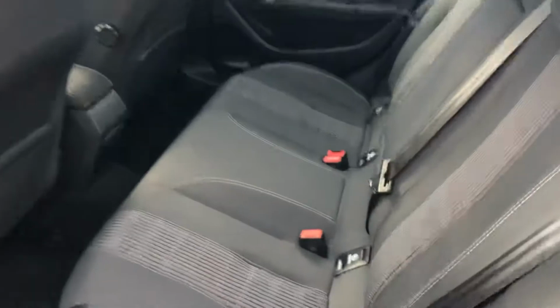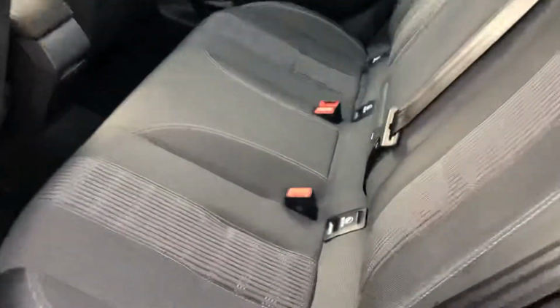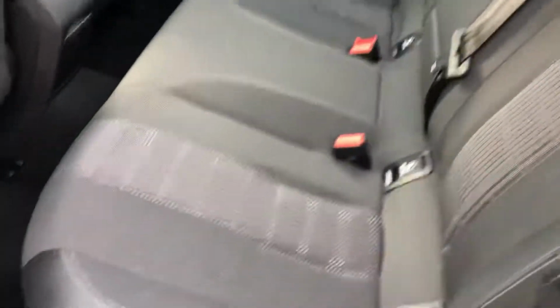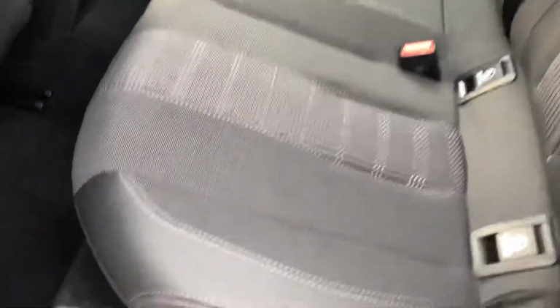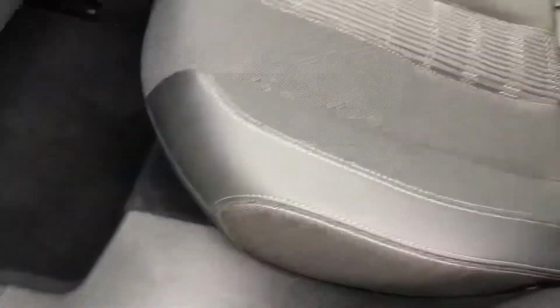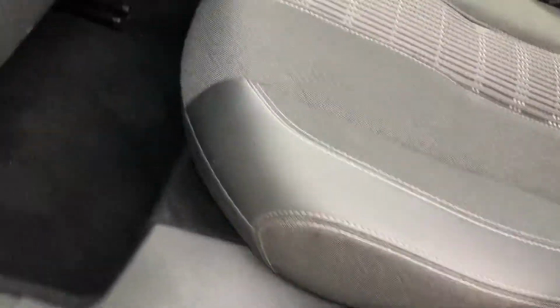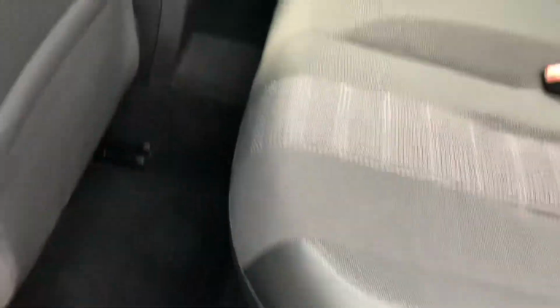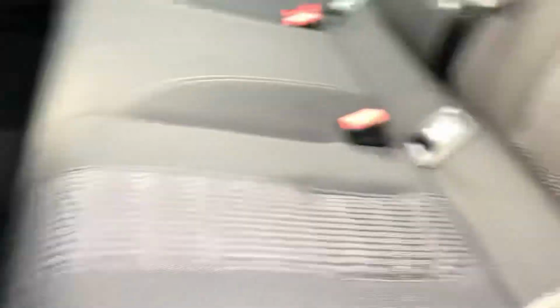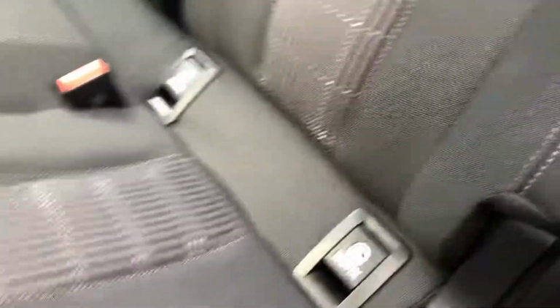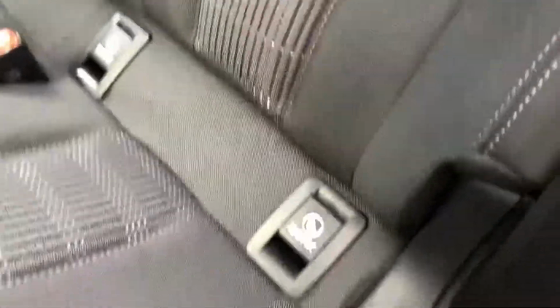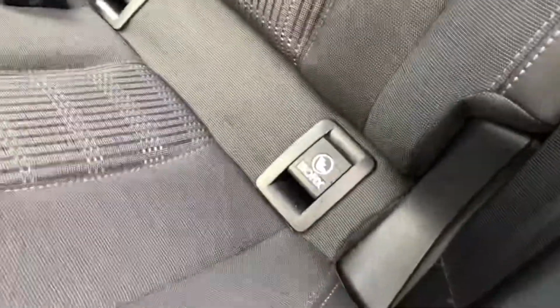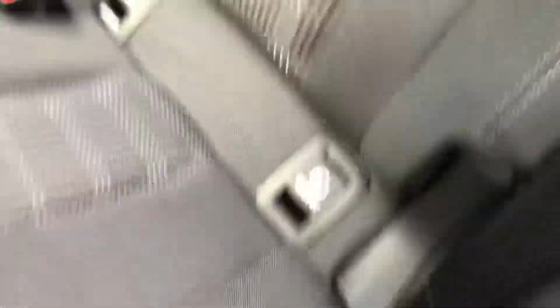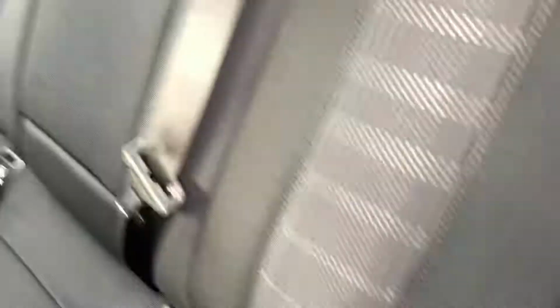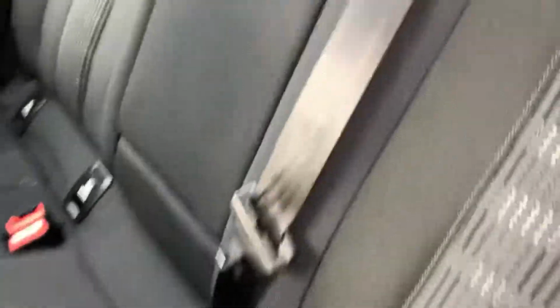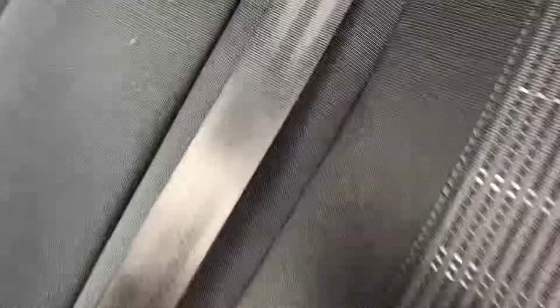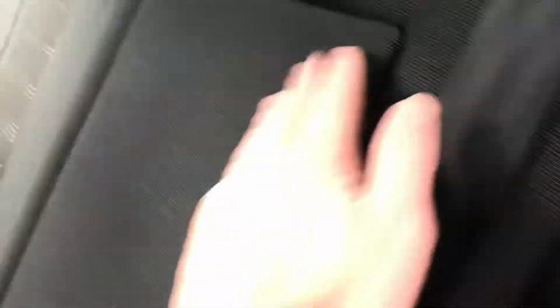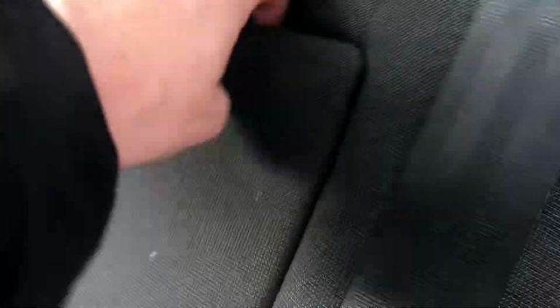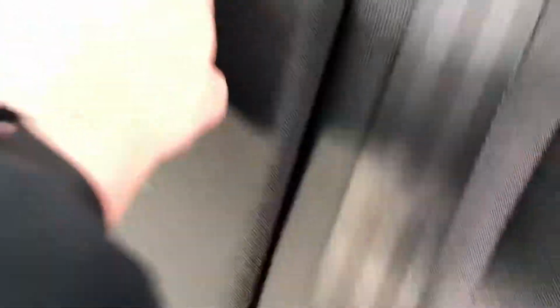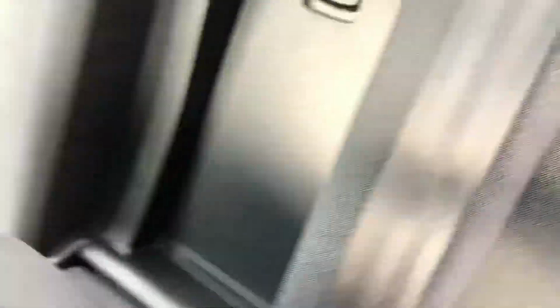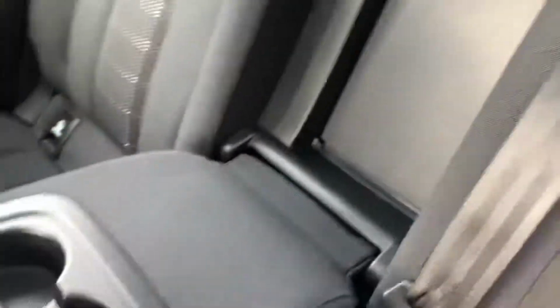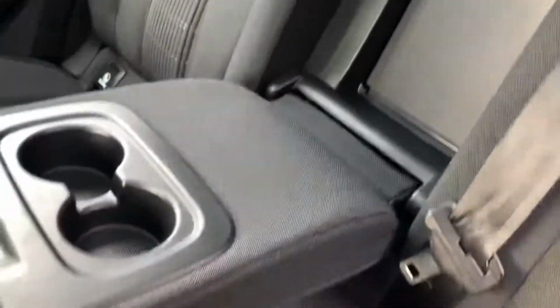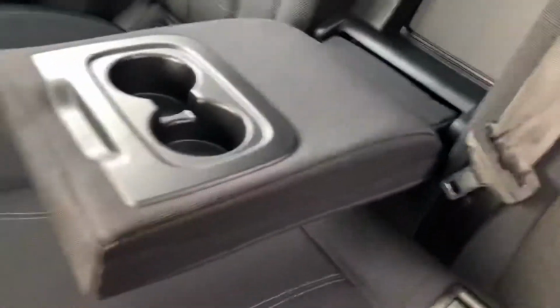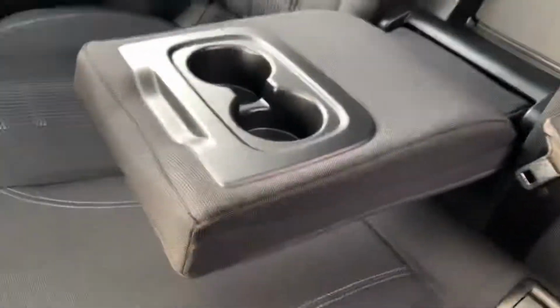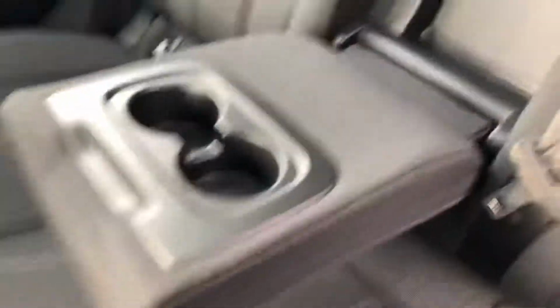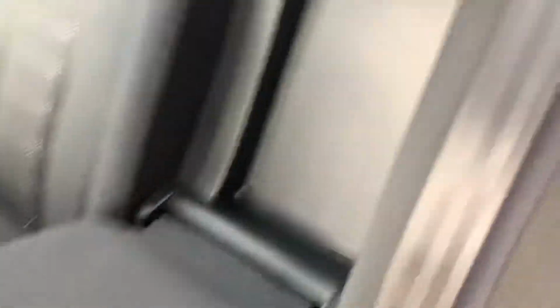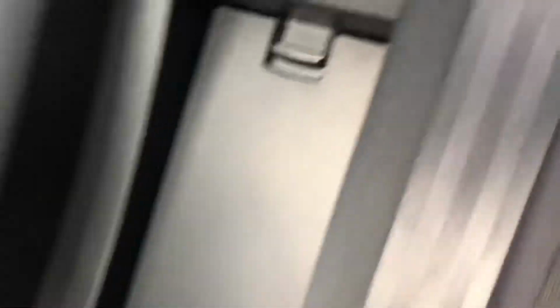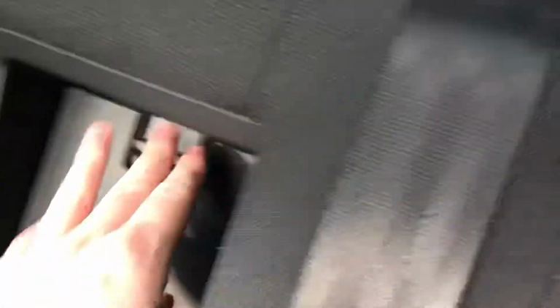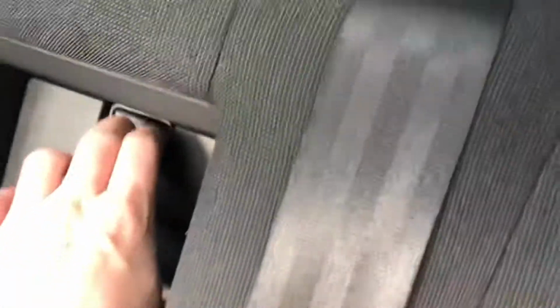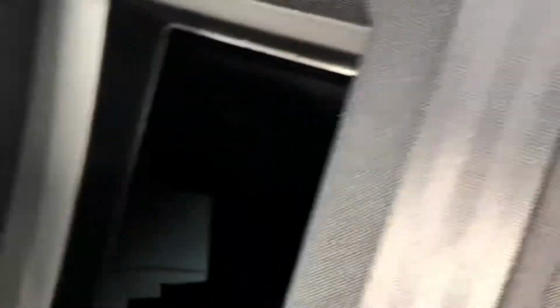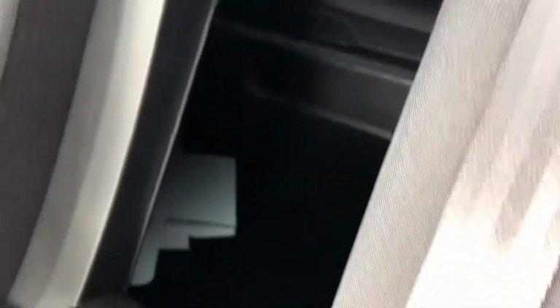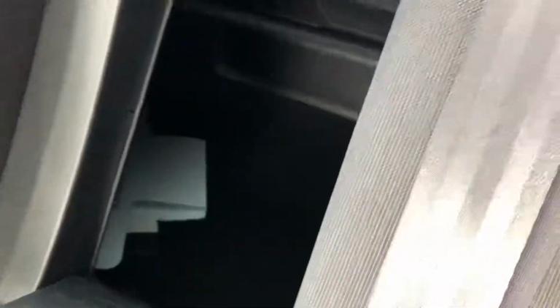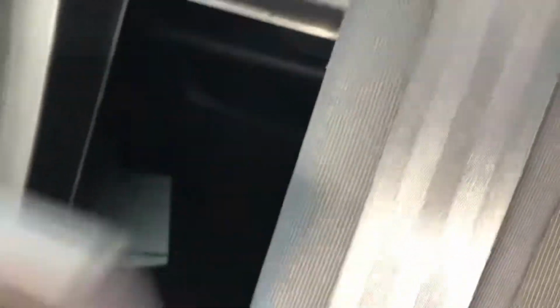Going into the back, it is clothed with hints of leather. The seats have isofix points, and in the middle seat you have an armrest with two cup holders, as well as access into the boot.